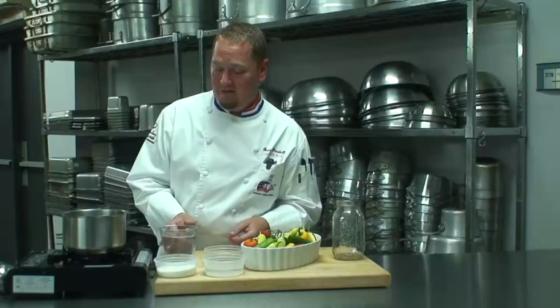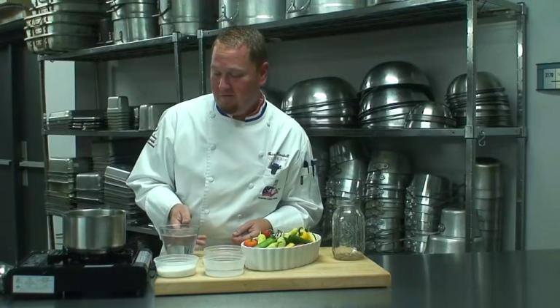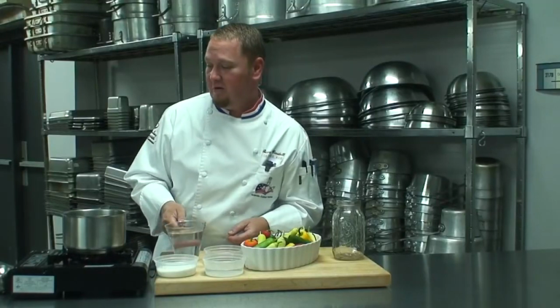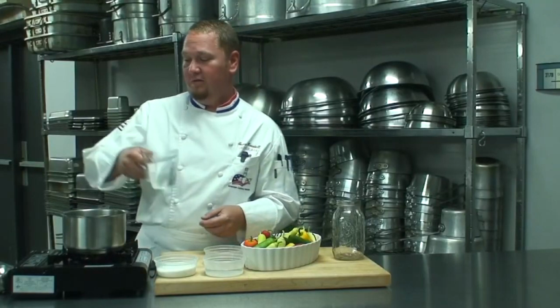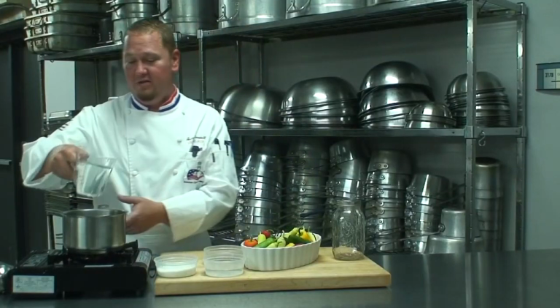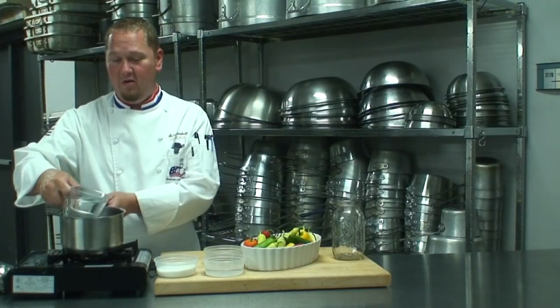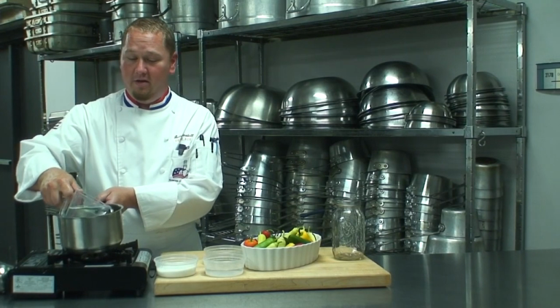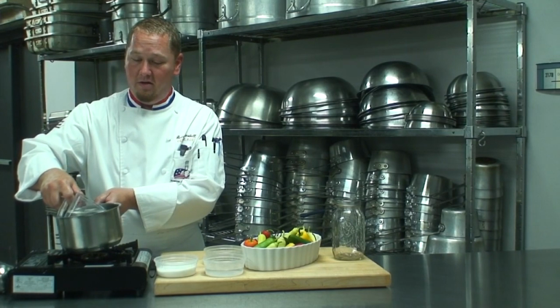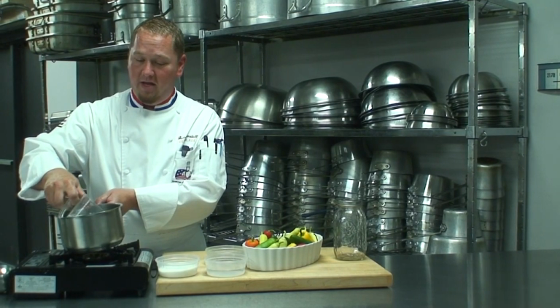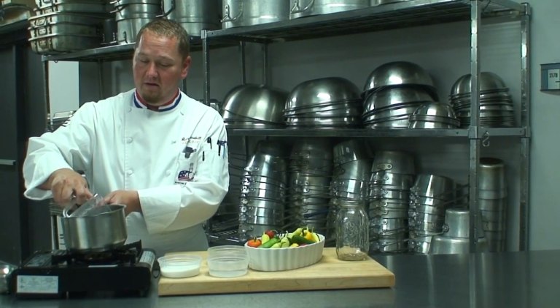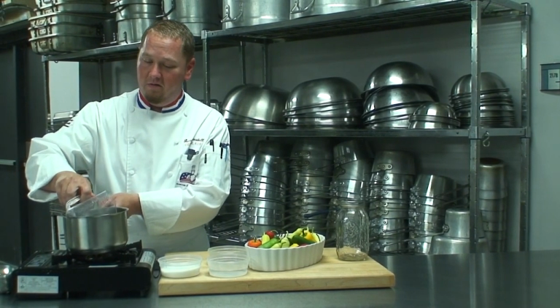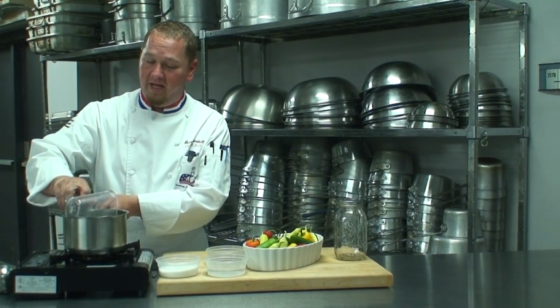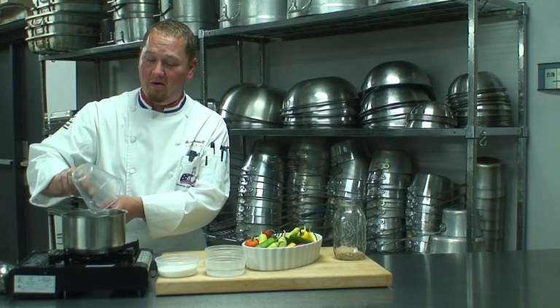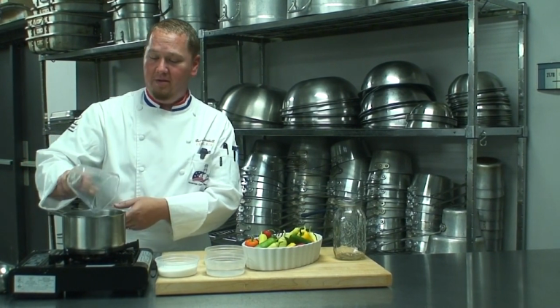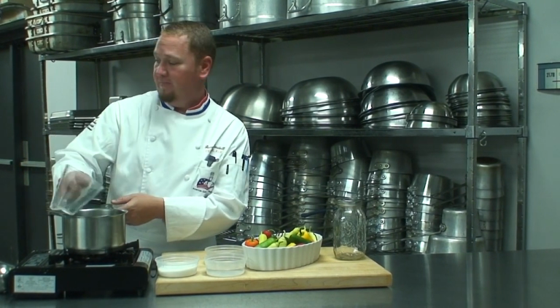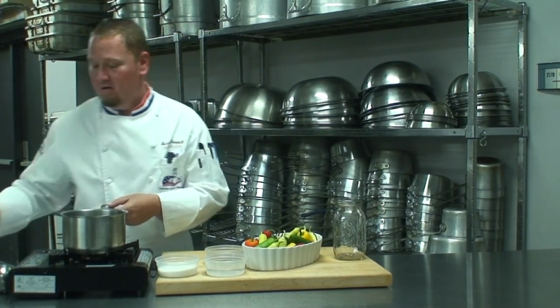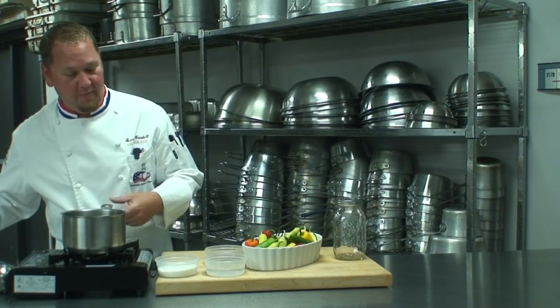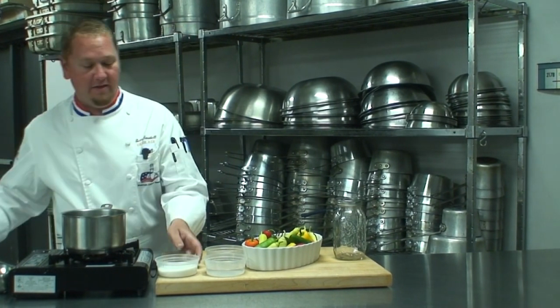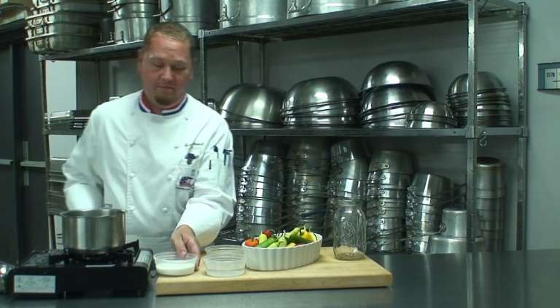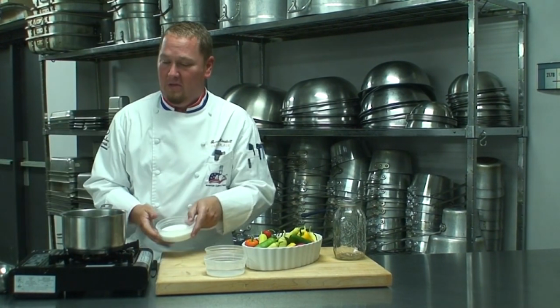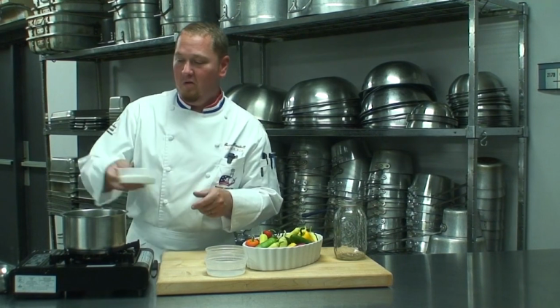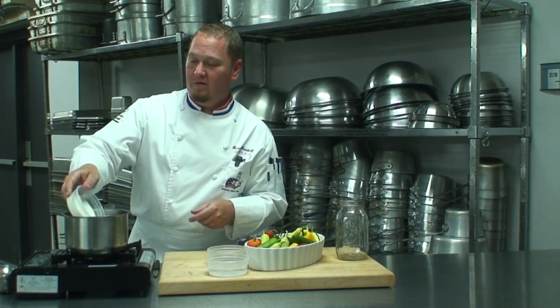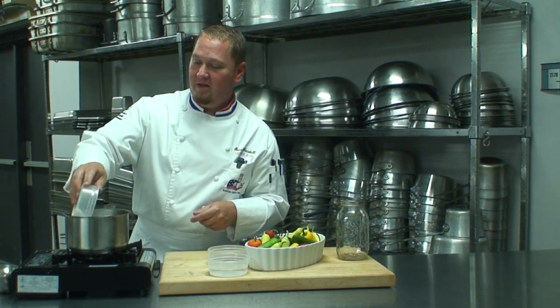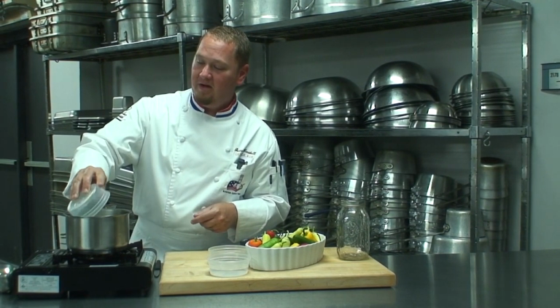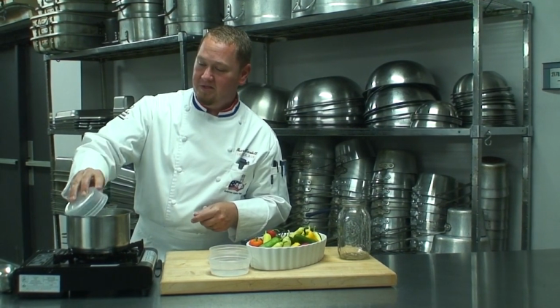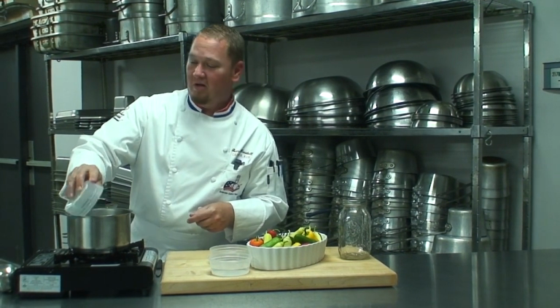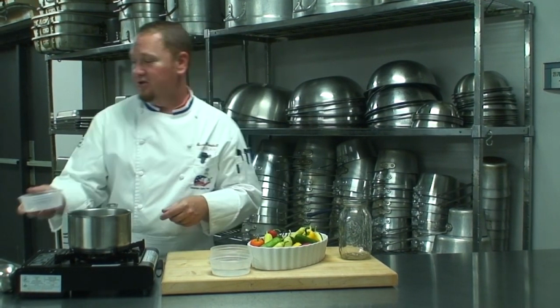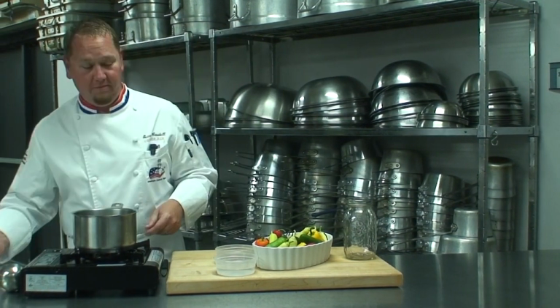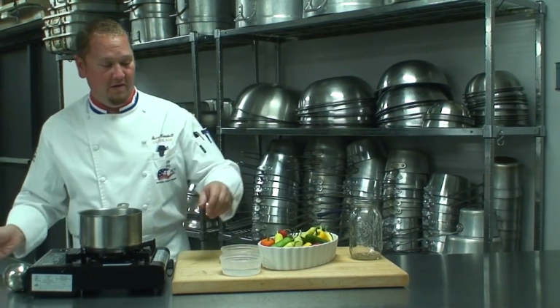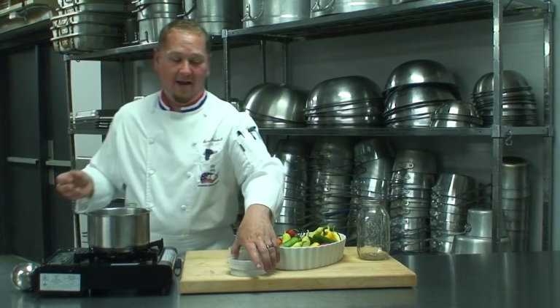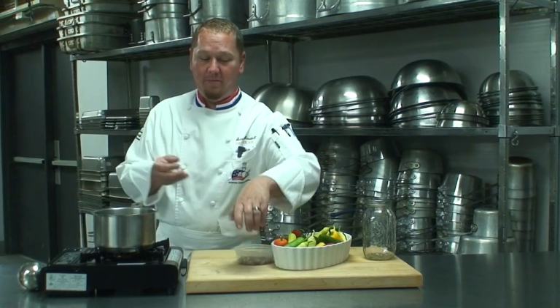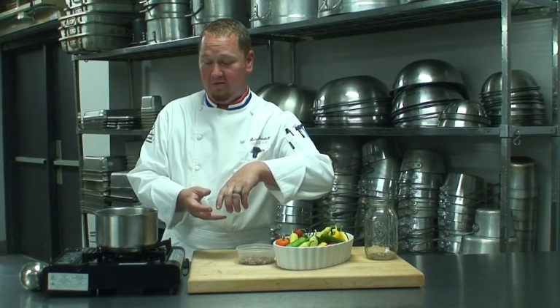The first thing we're going to do is go ahead and heat our brine. Basically all we really have to think about is just dissolving the sugar. That has to happen first.